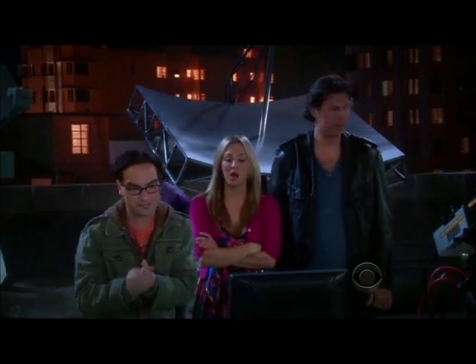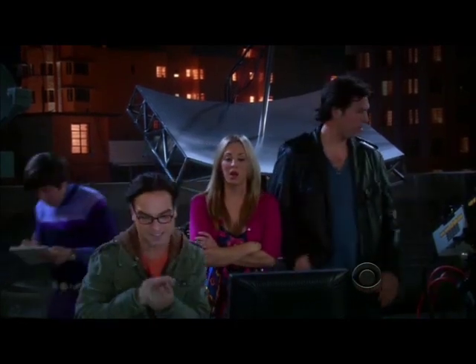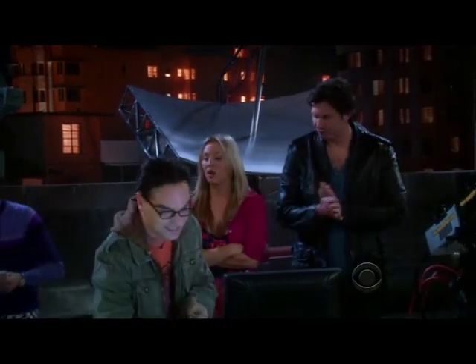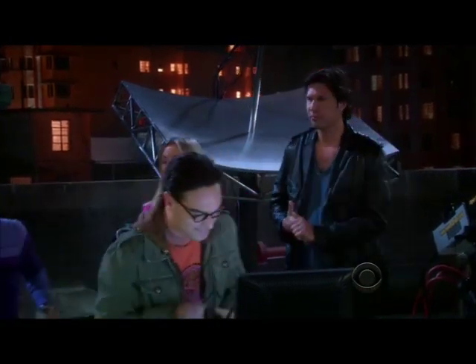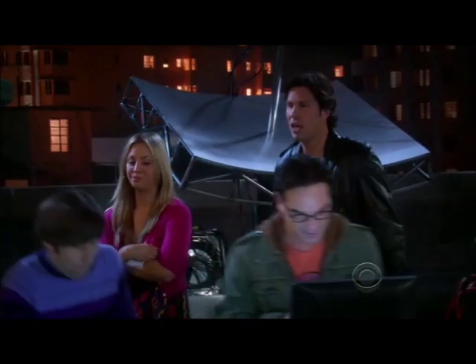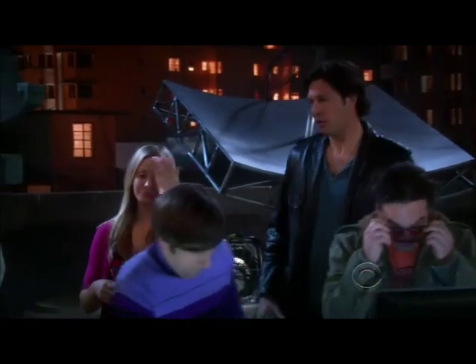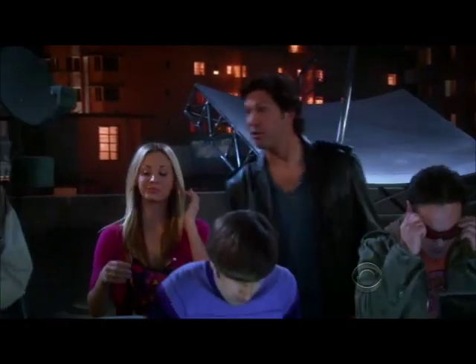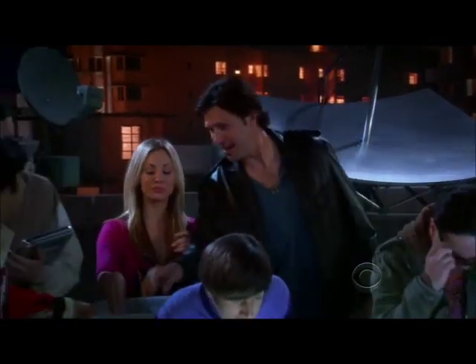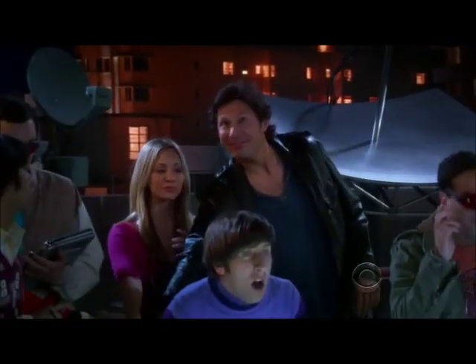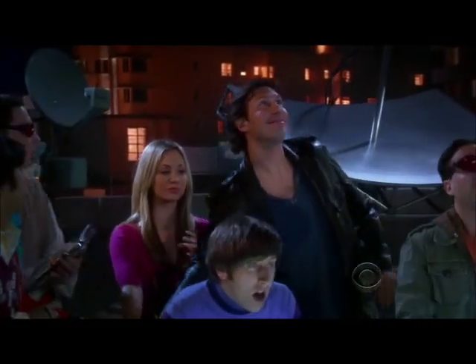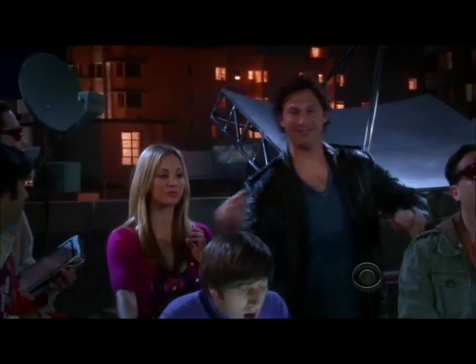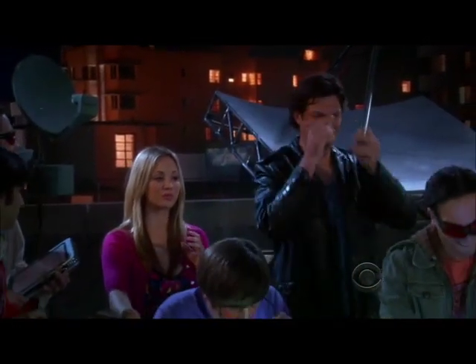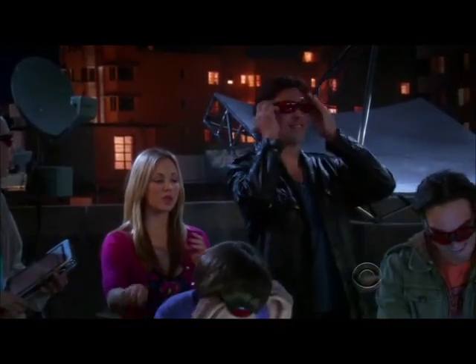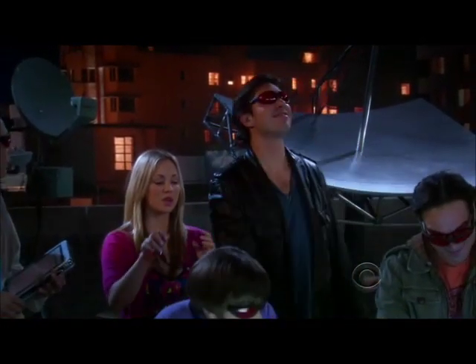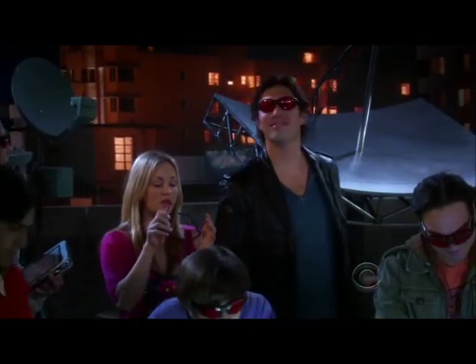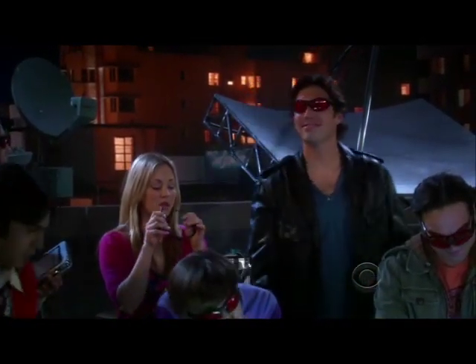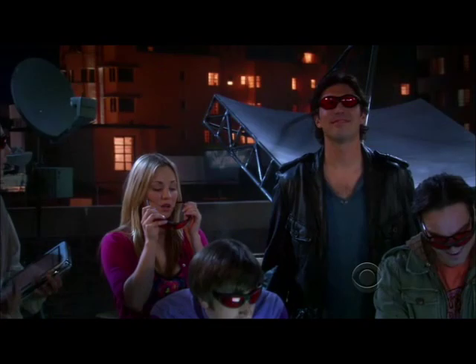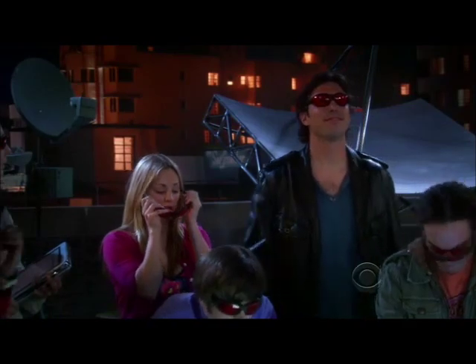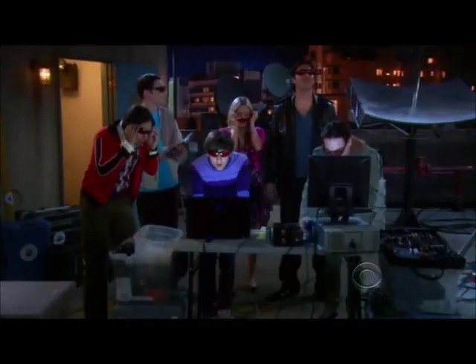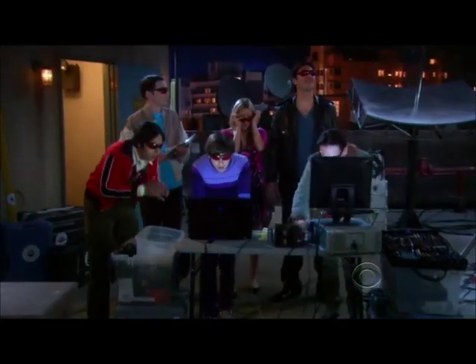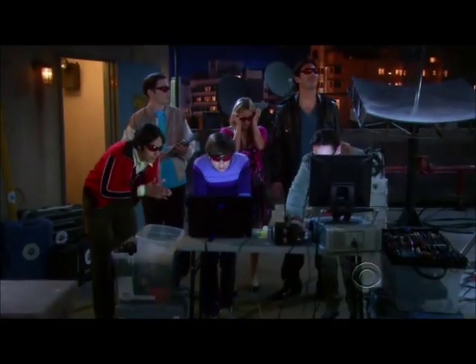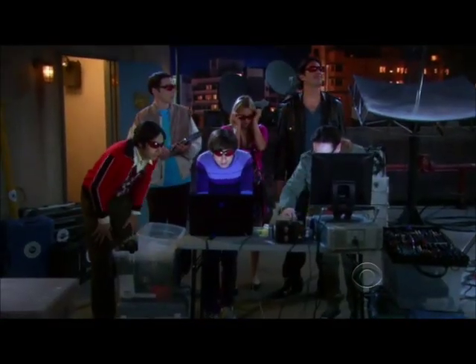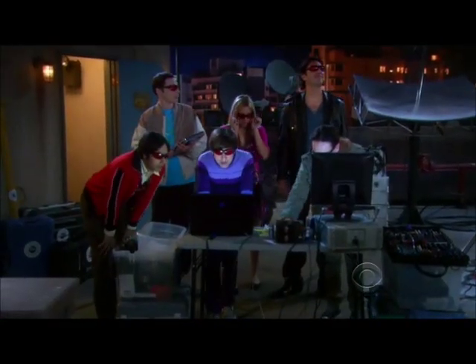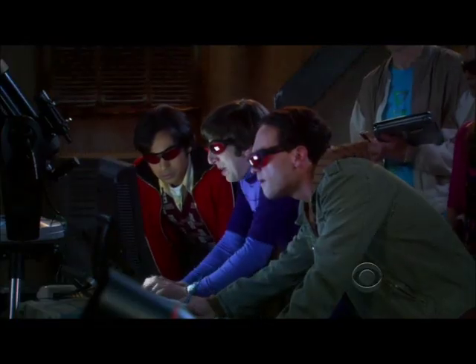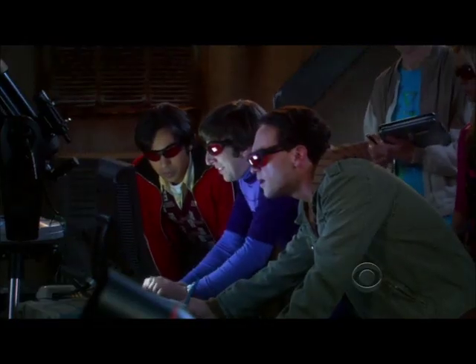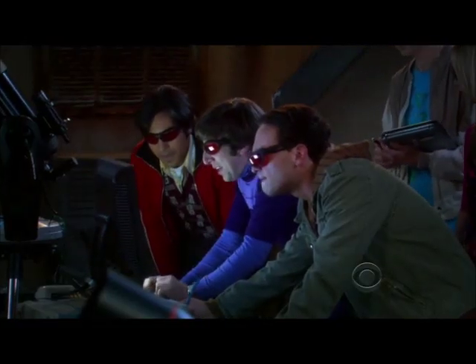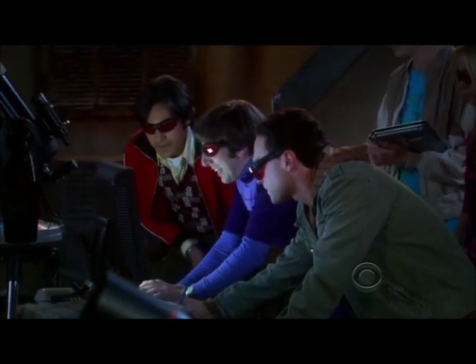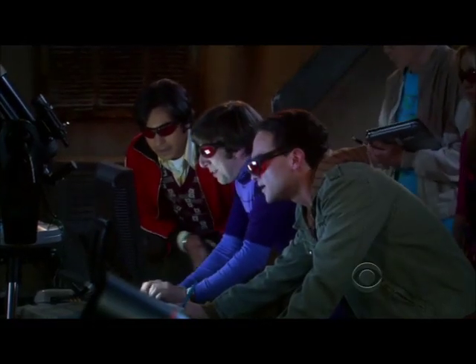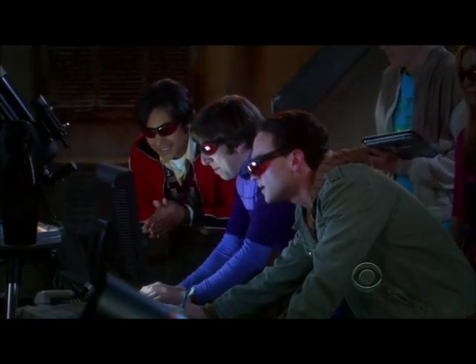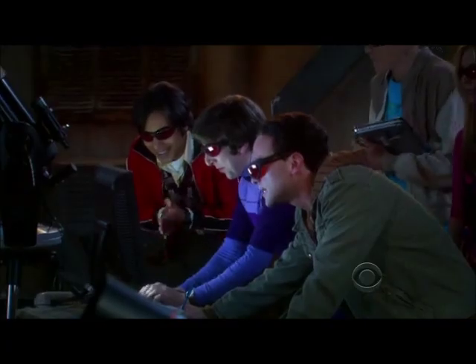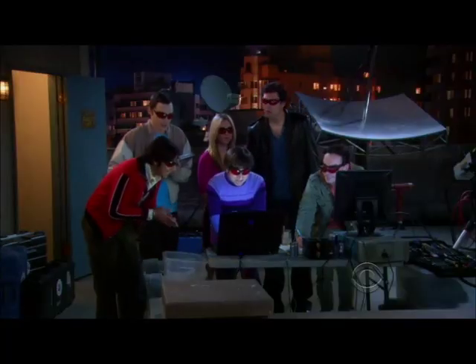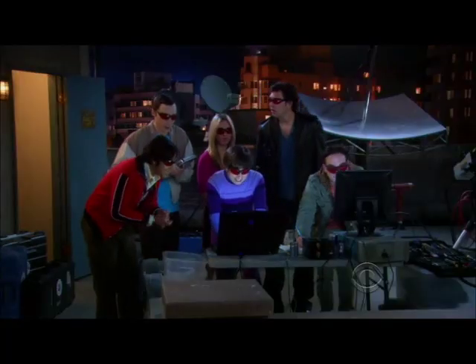Raj, get them some glasses. Cool. It's going to be in 3-D? Preparing to fire laser at the moon. Make it so.